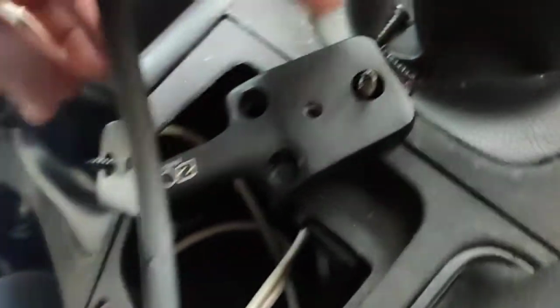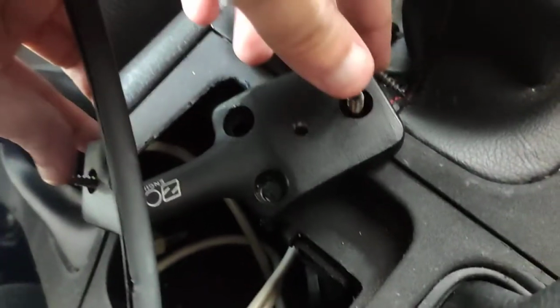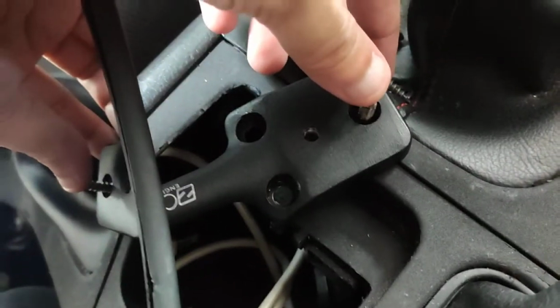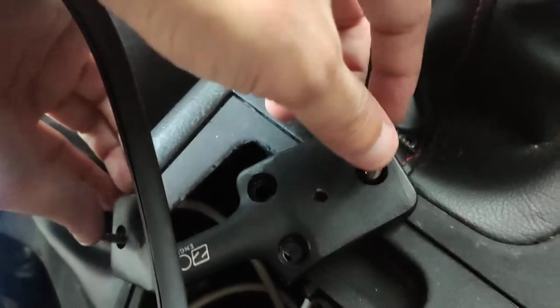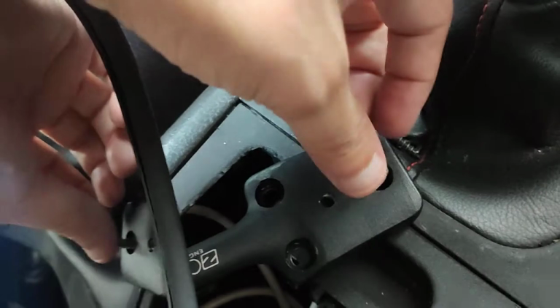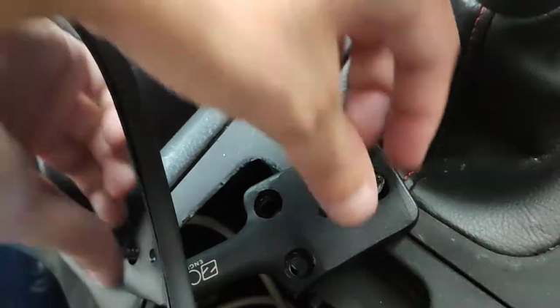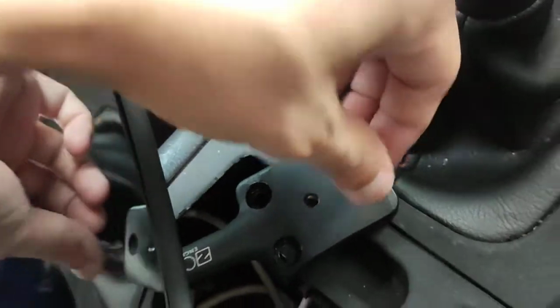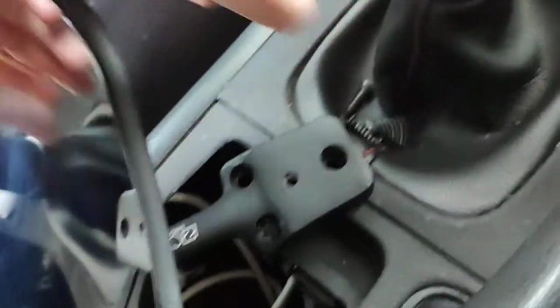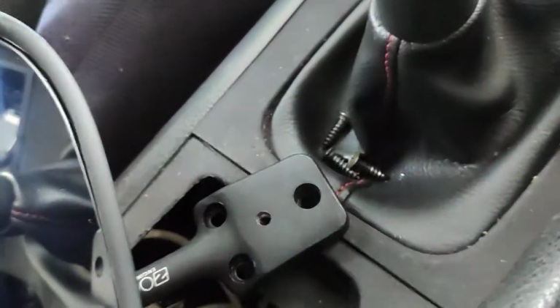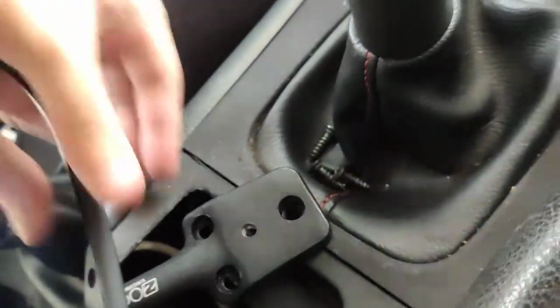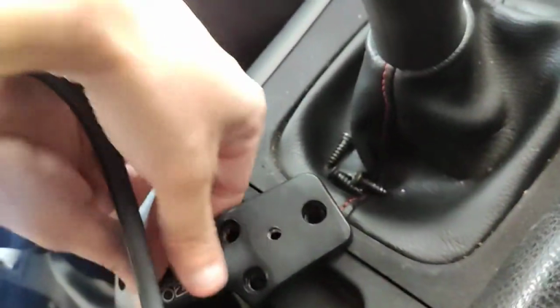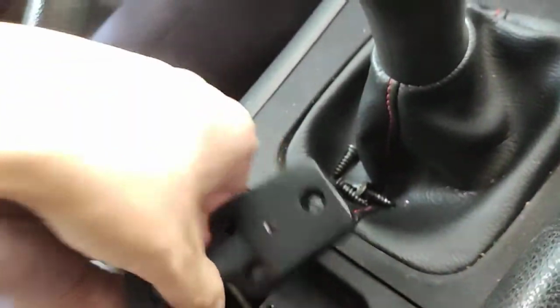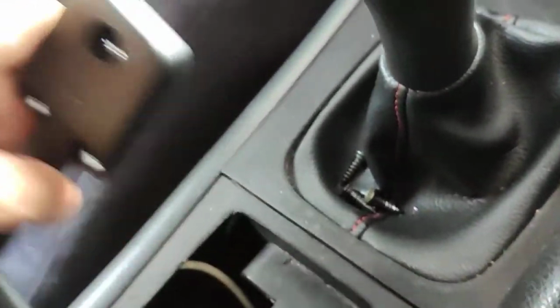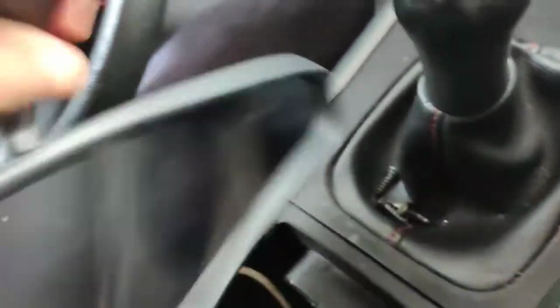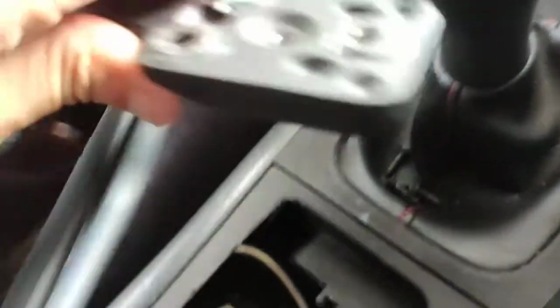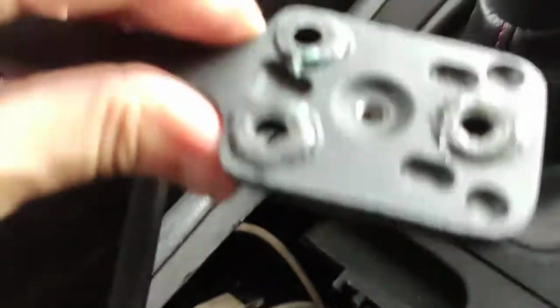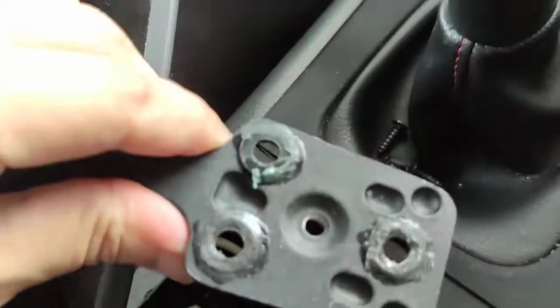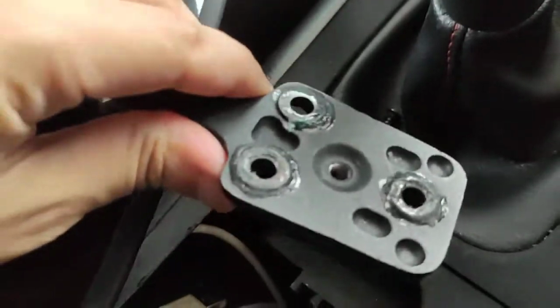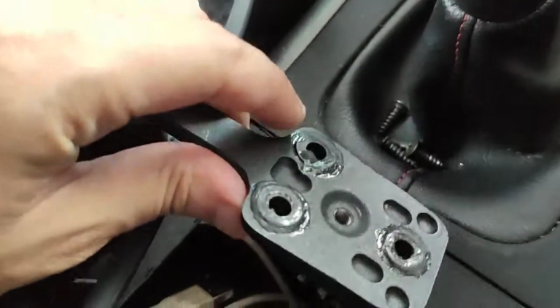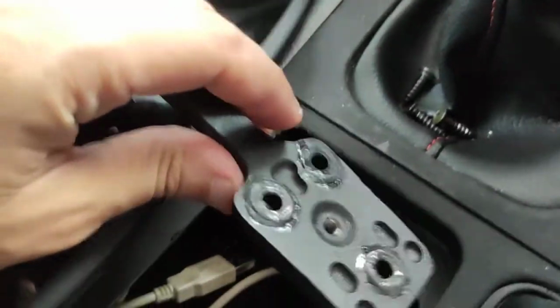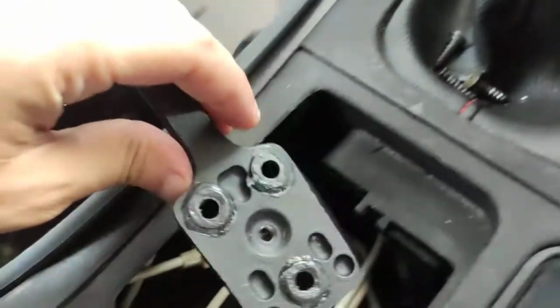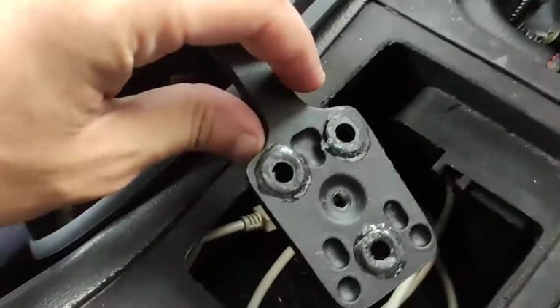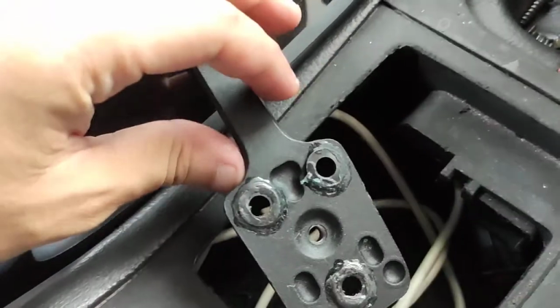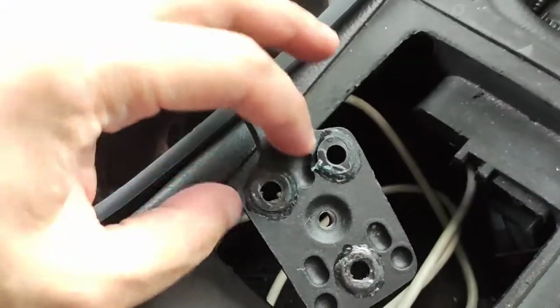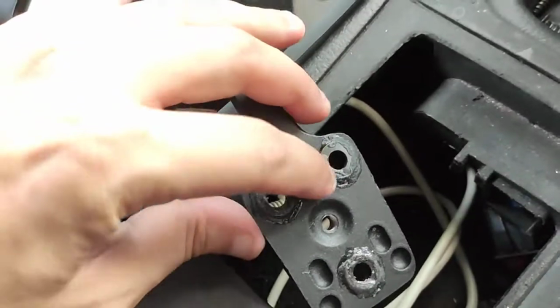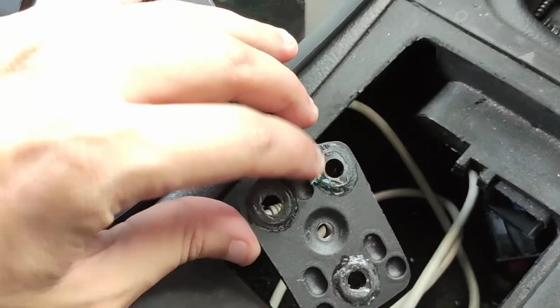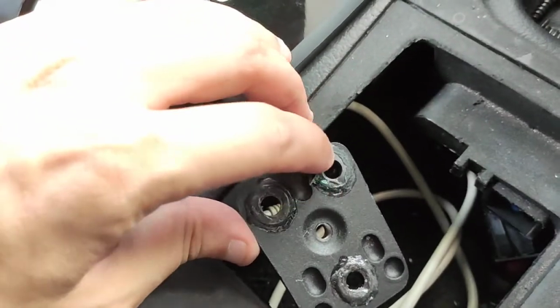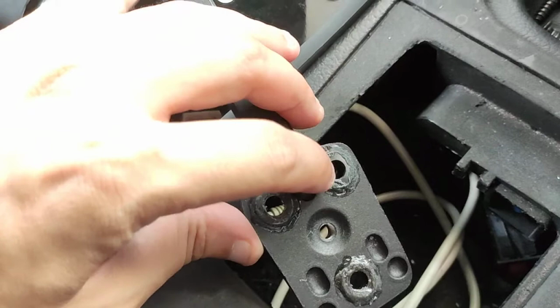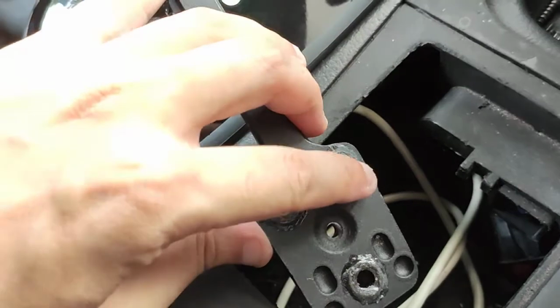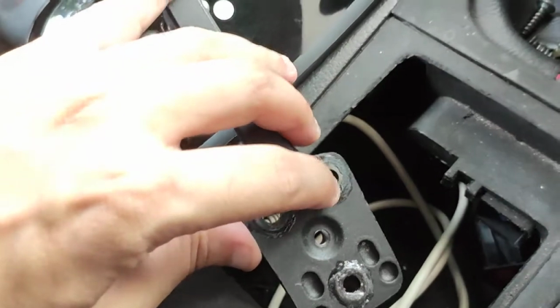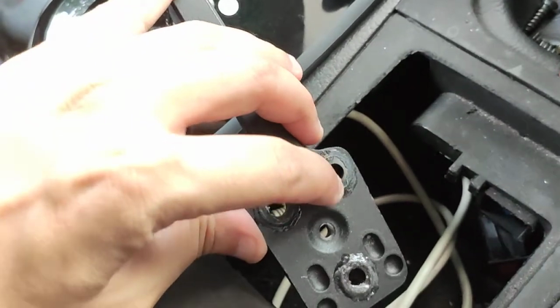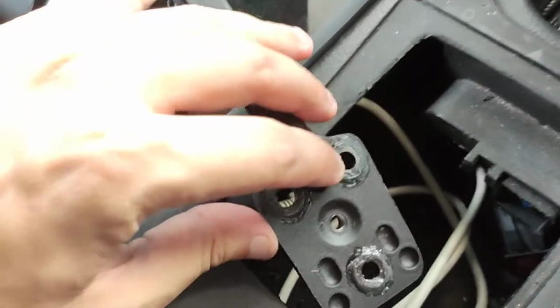It was just too big, so what I did was I used a washer, aligned it very carefully, and I used super glue.